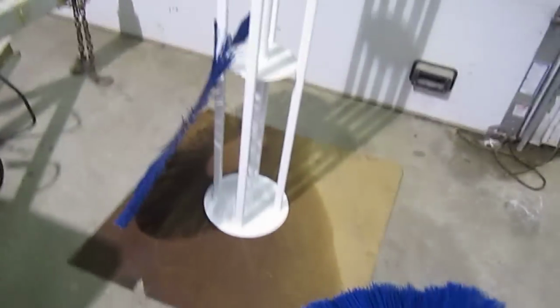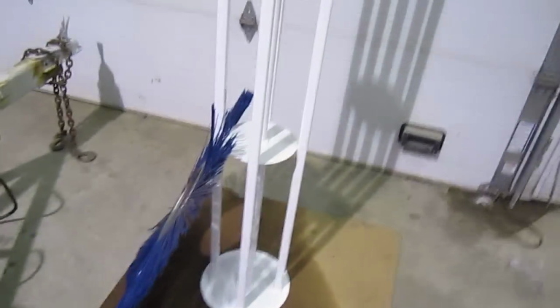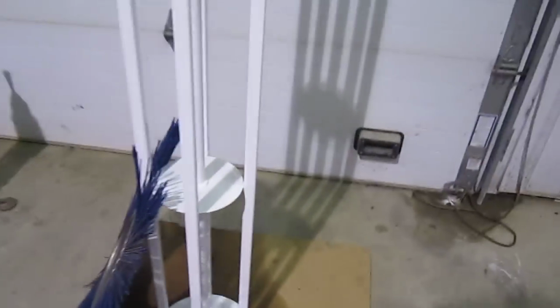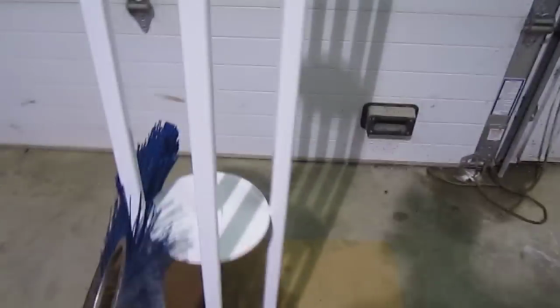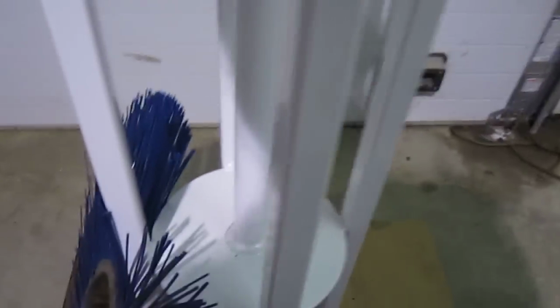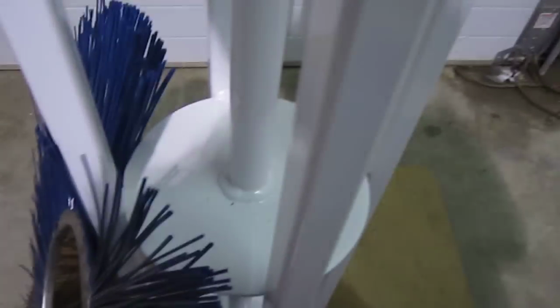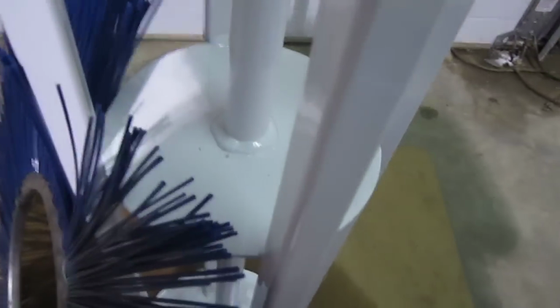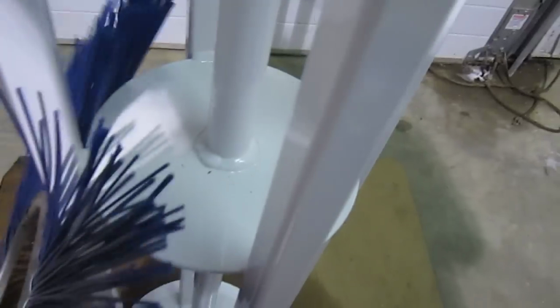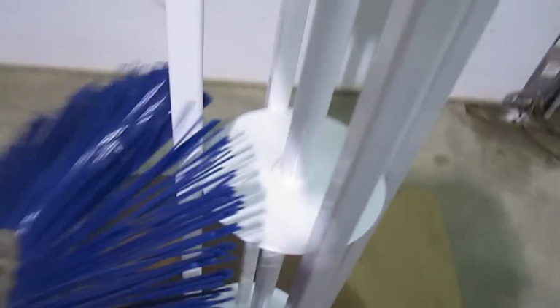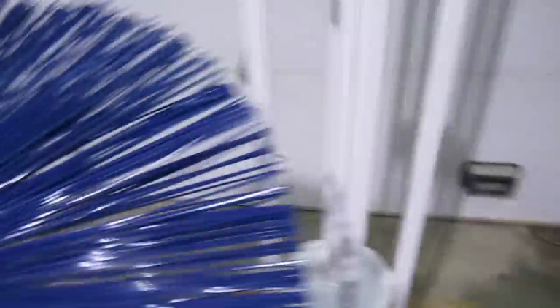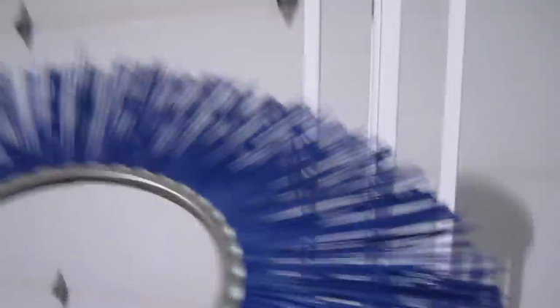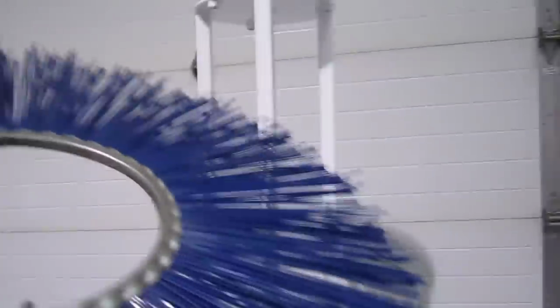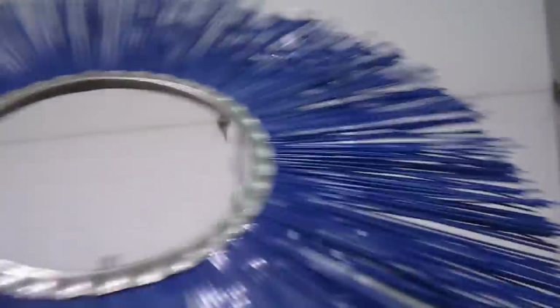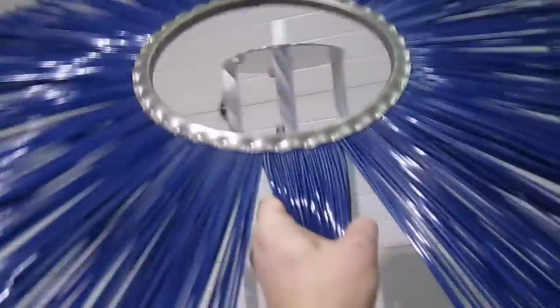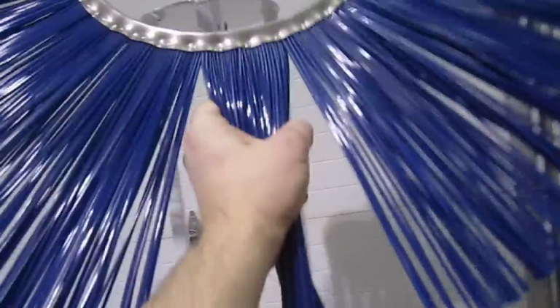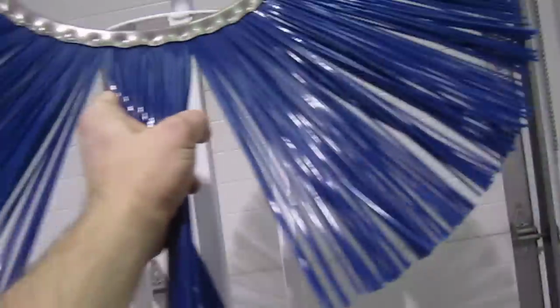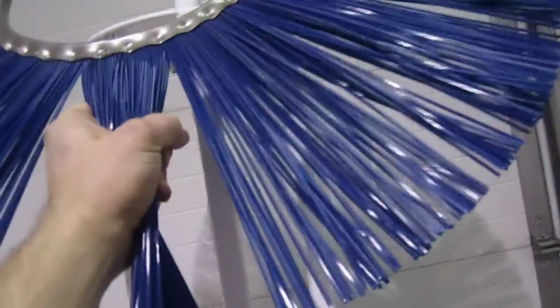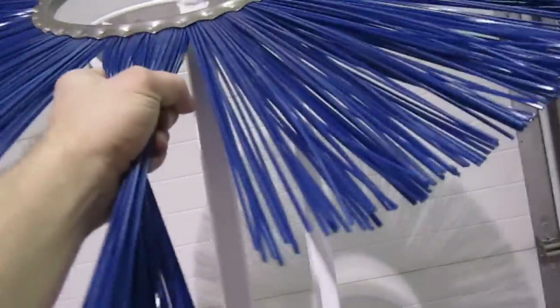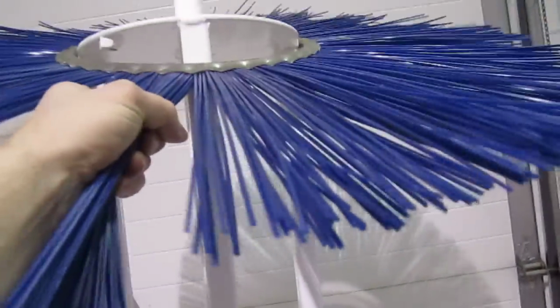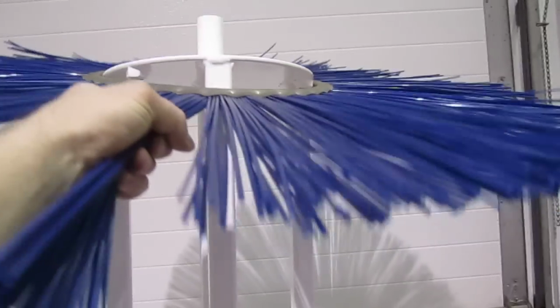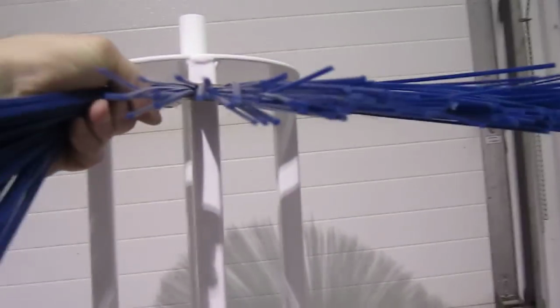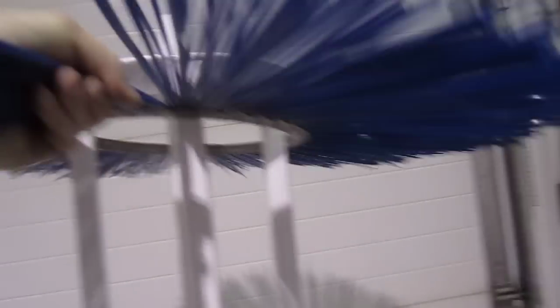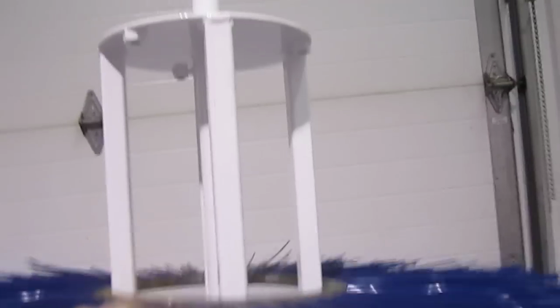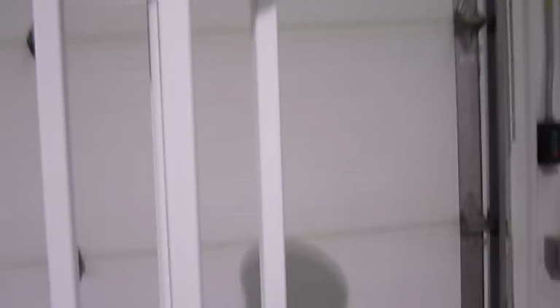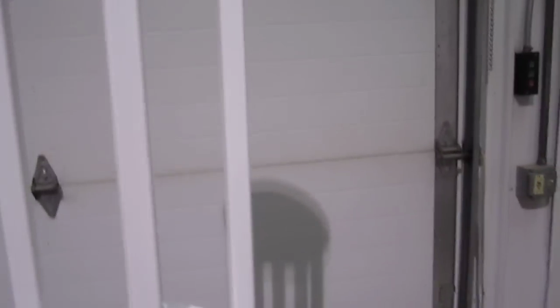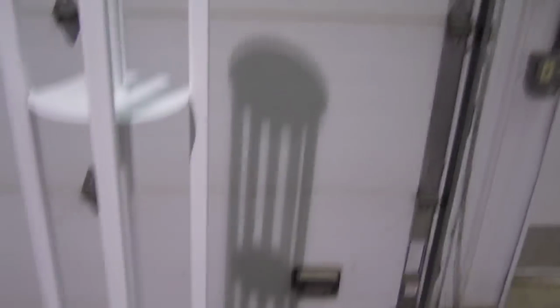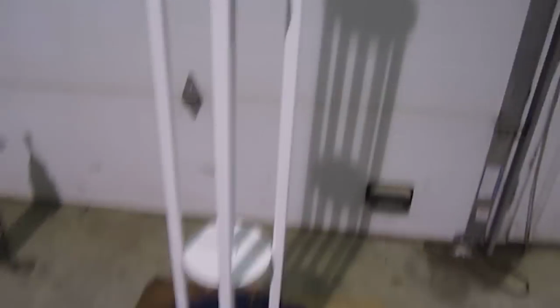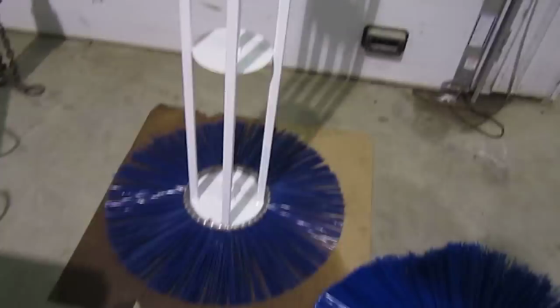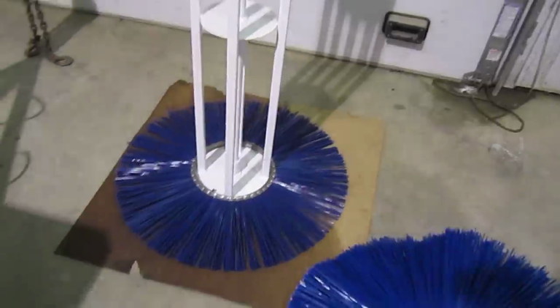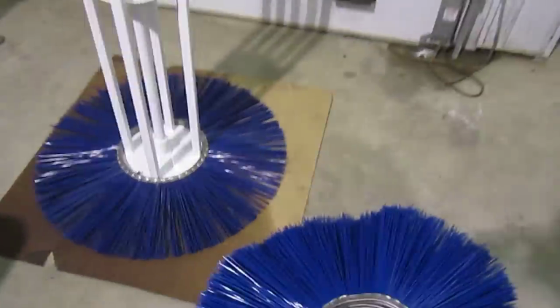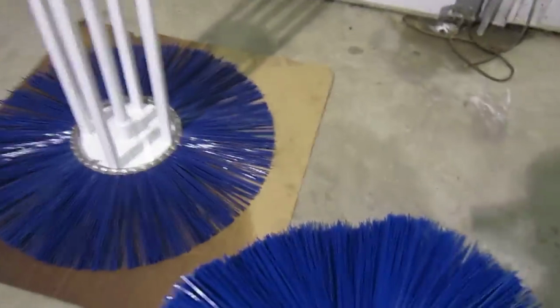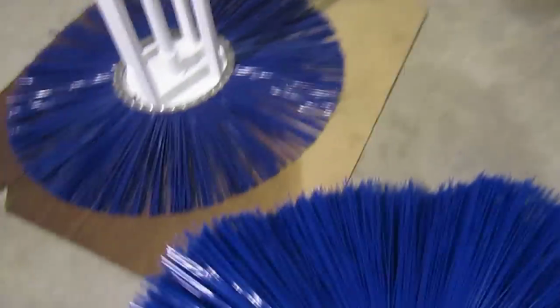First thing you do is take your flat bristle and install that onto the broom arbor like so. Orientation isn't important for that one.